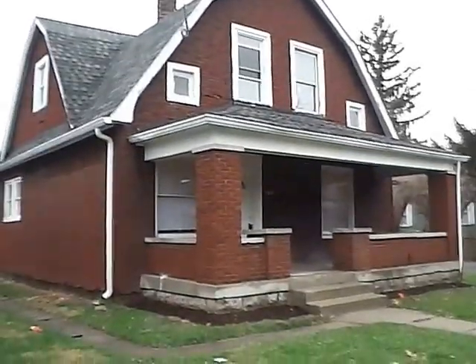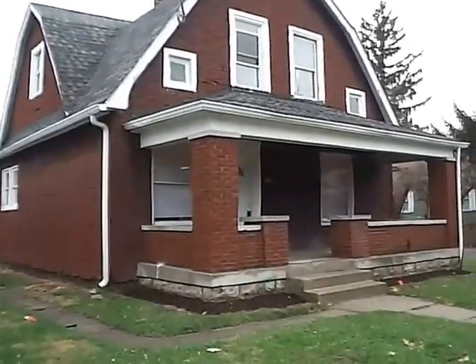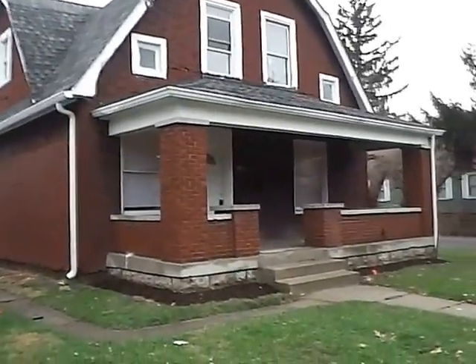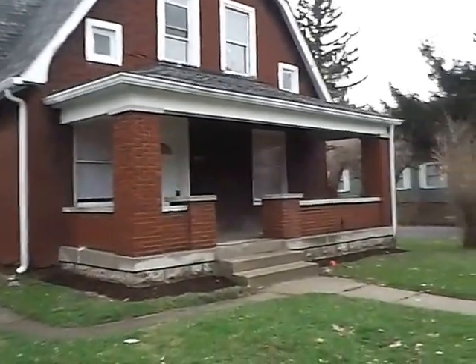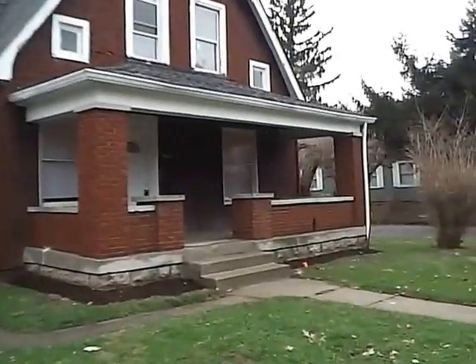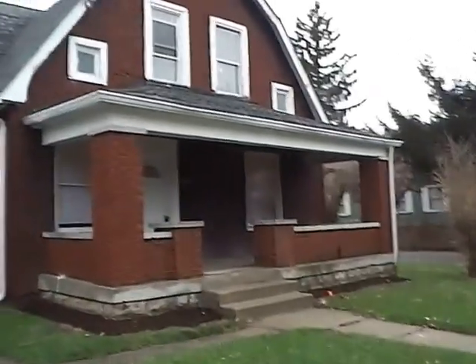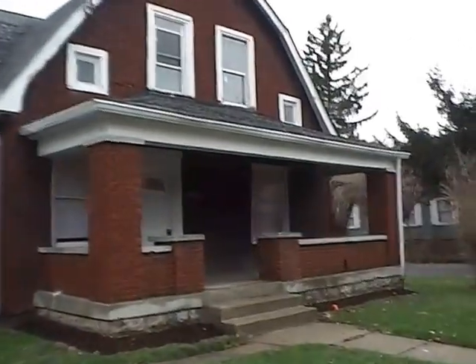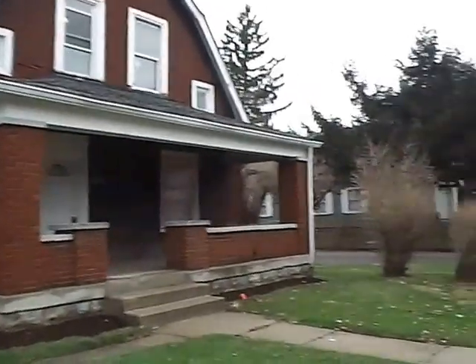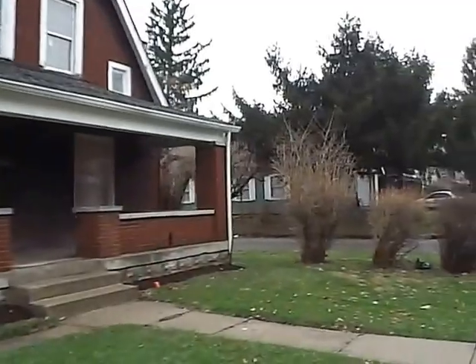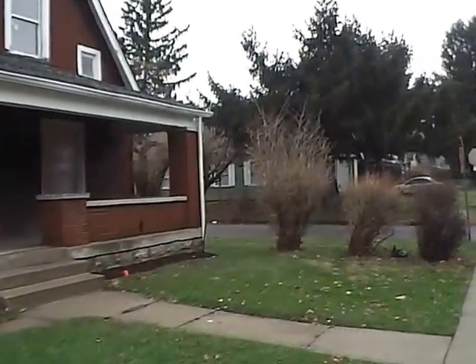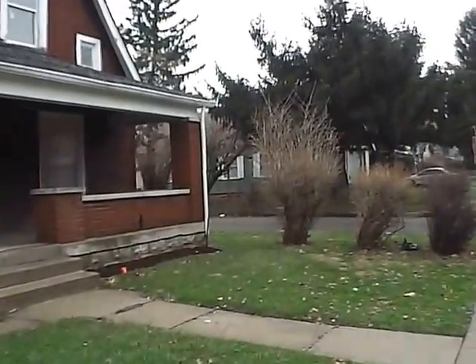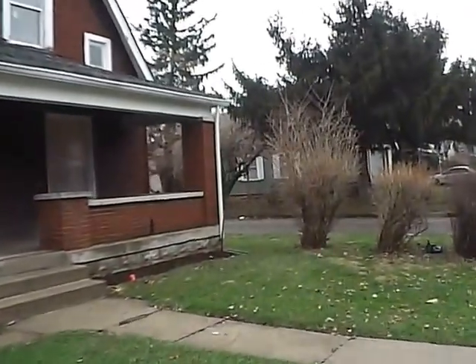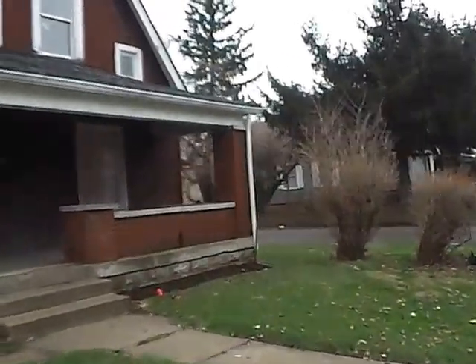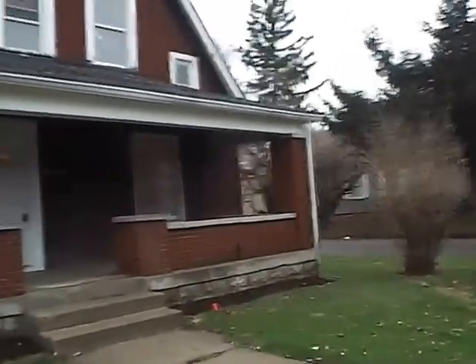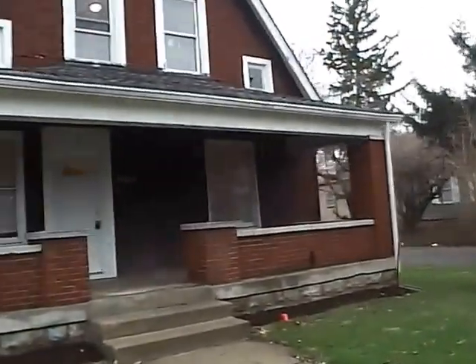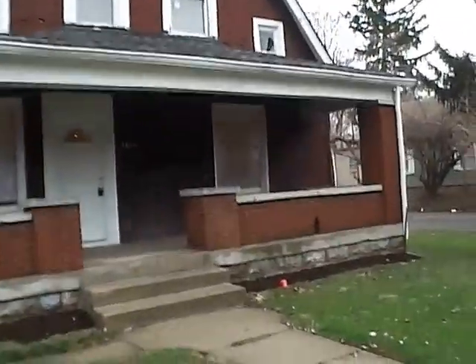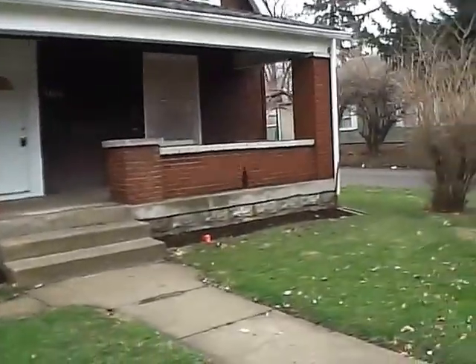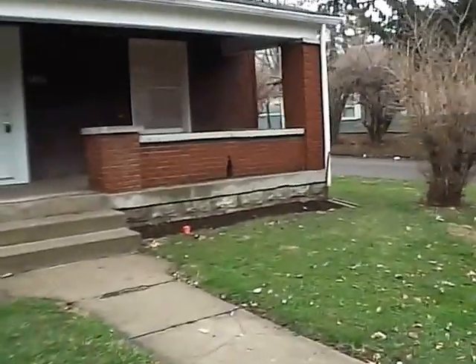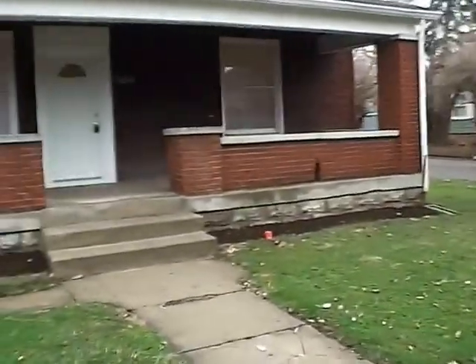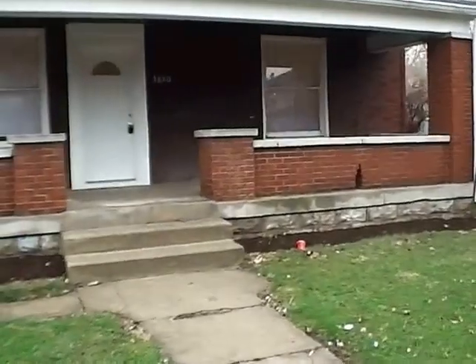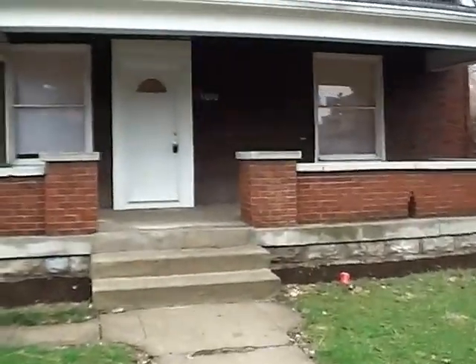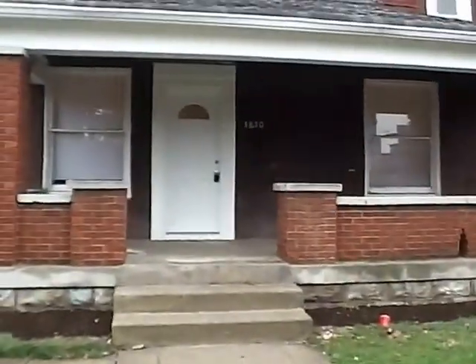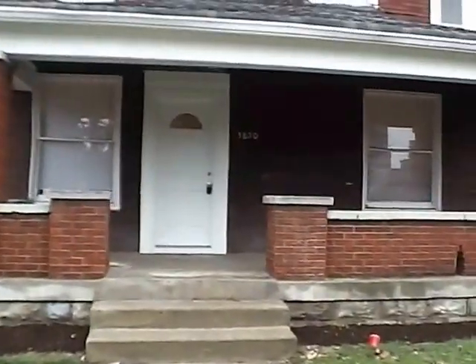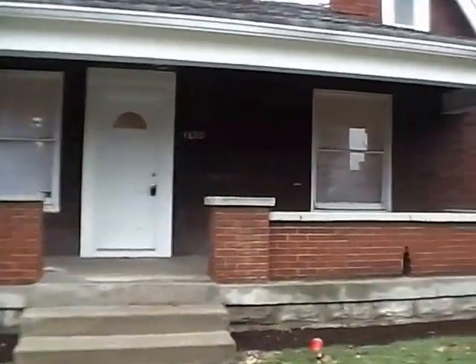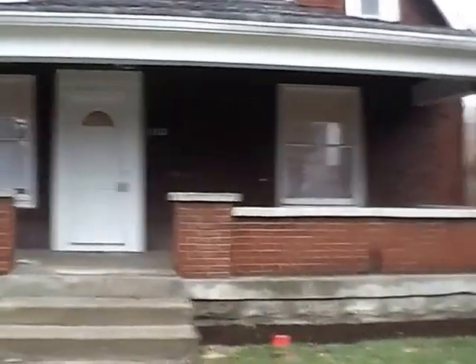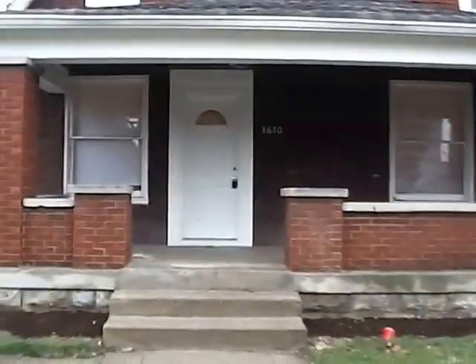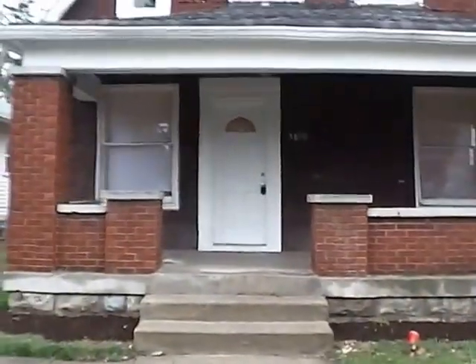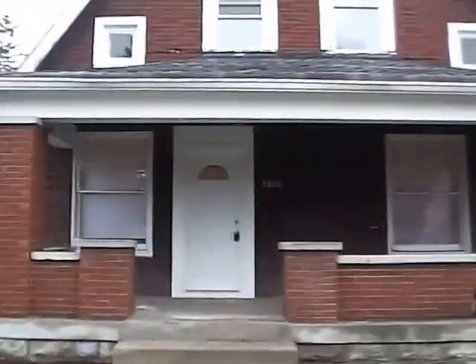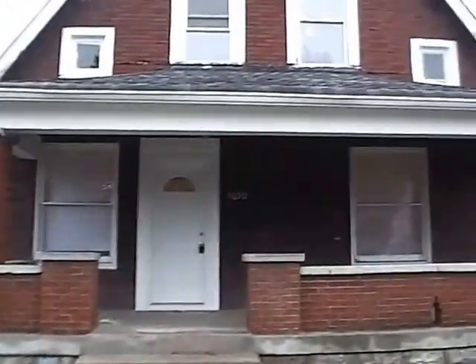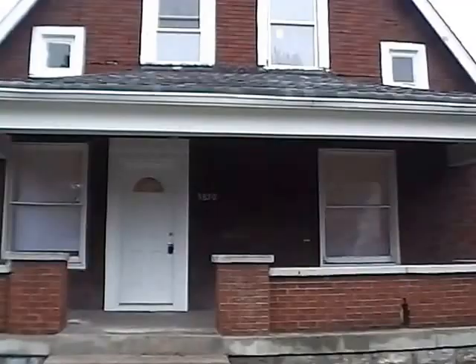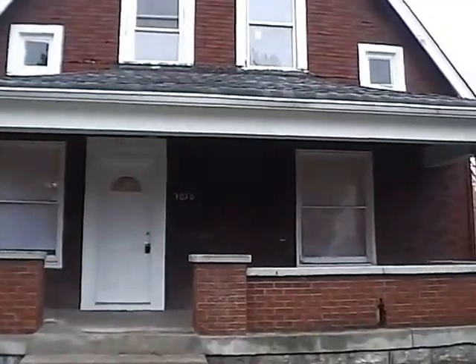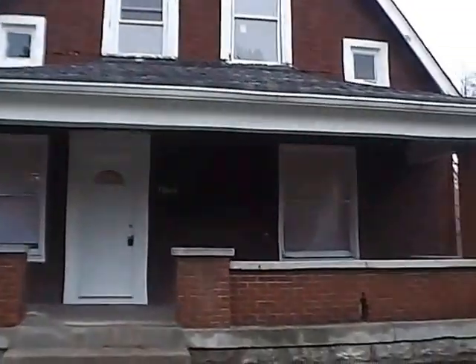Hello and welcome to 3850 North Kenwood. This home is located on the northwest side of Indianapolis, or more of the north side, not far from 38th and Boulevard.